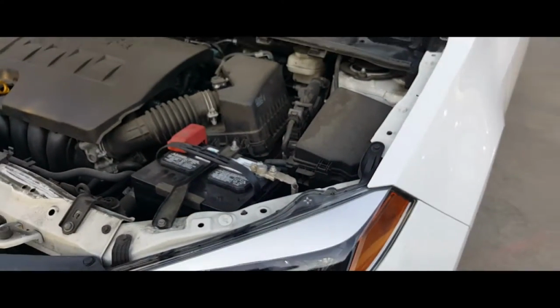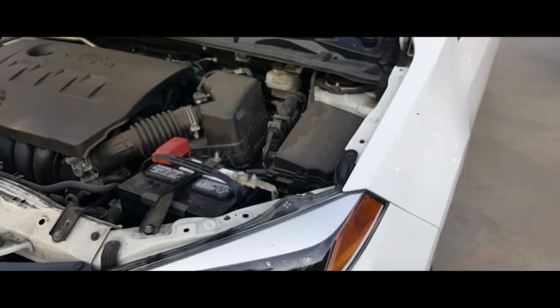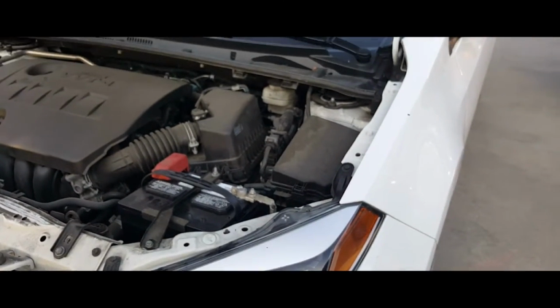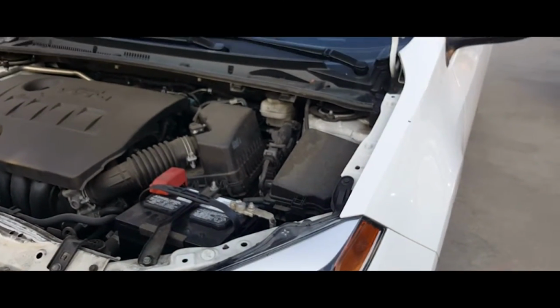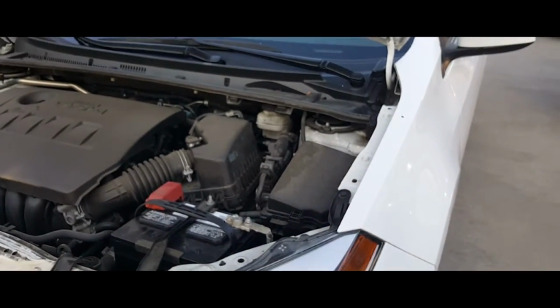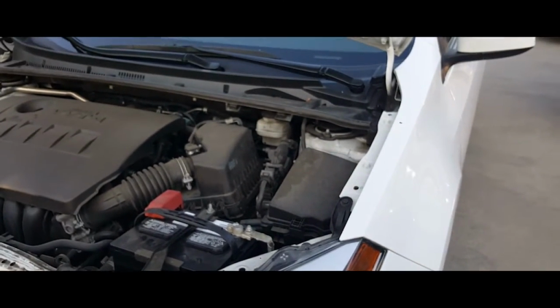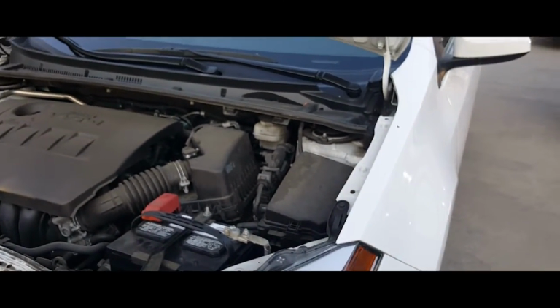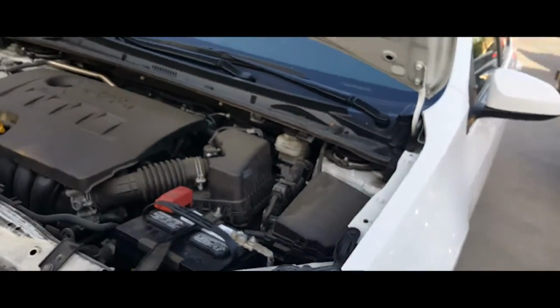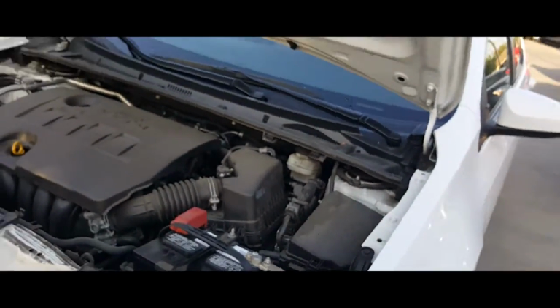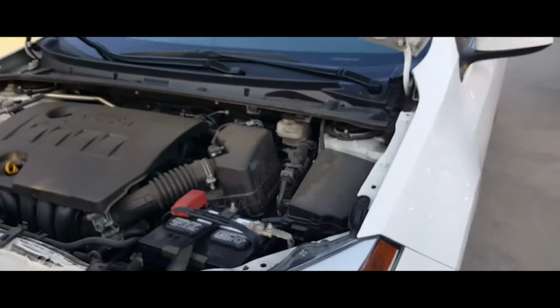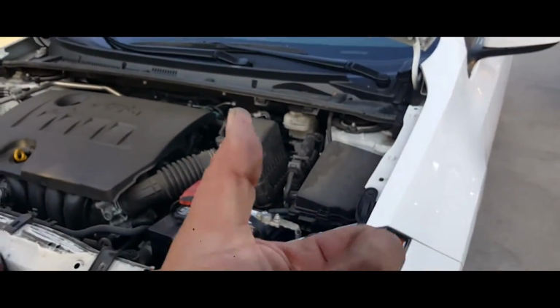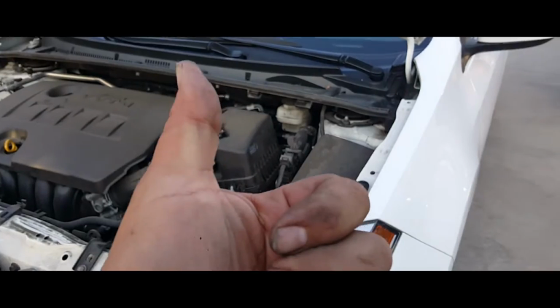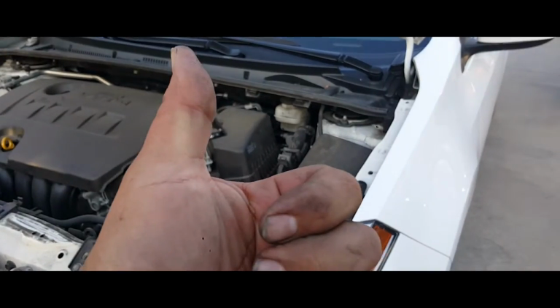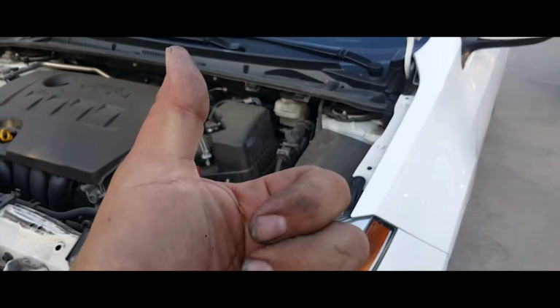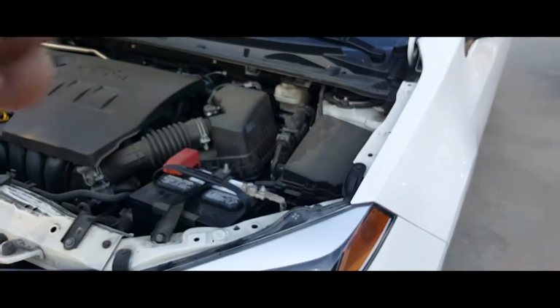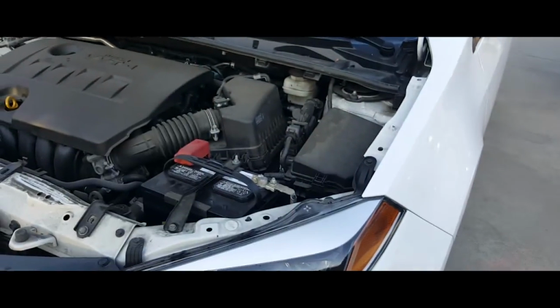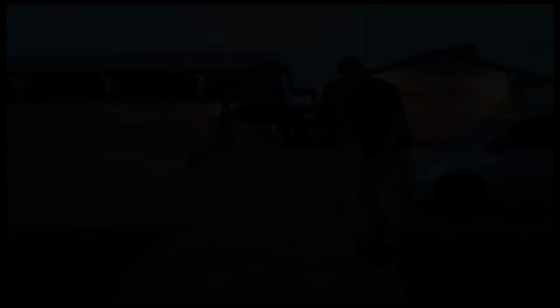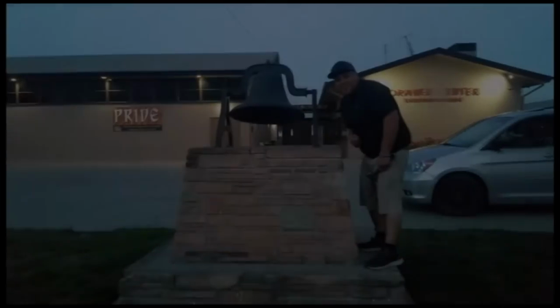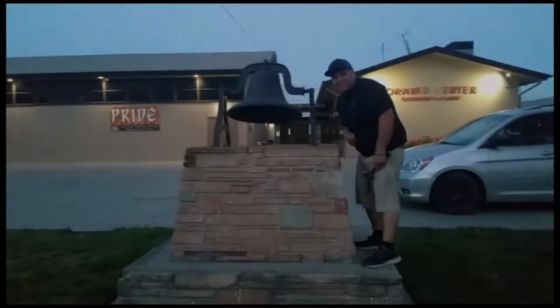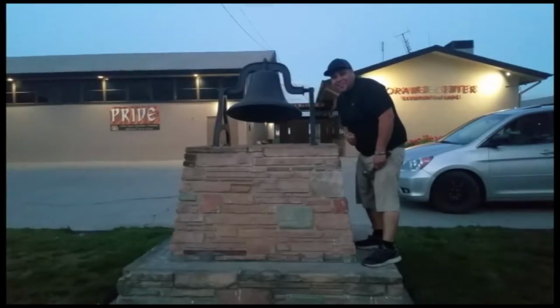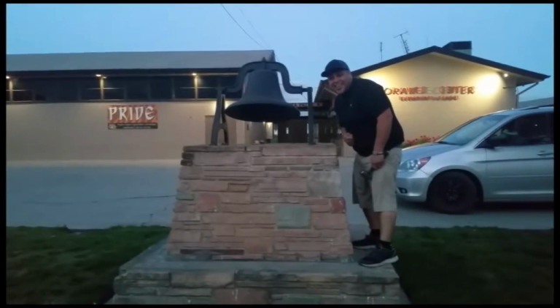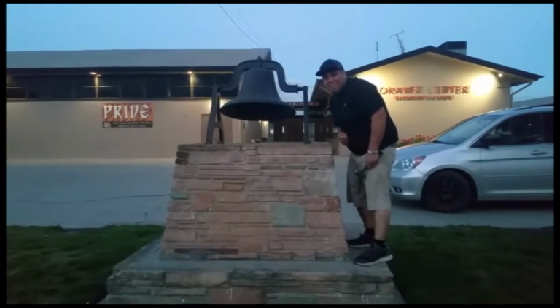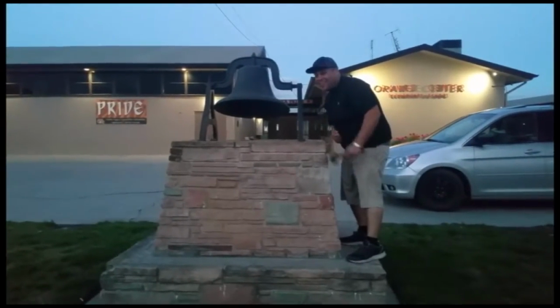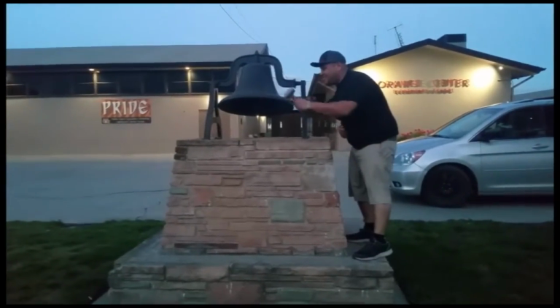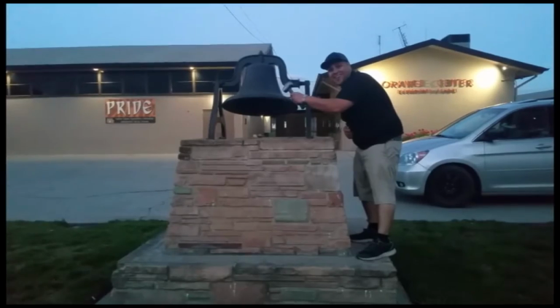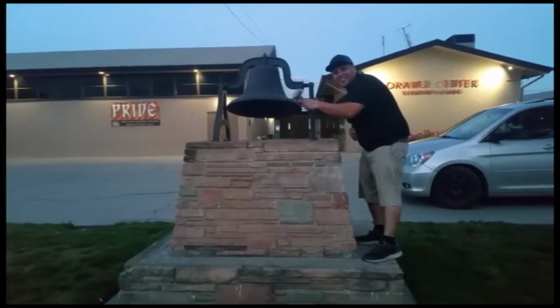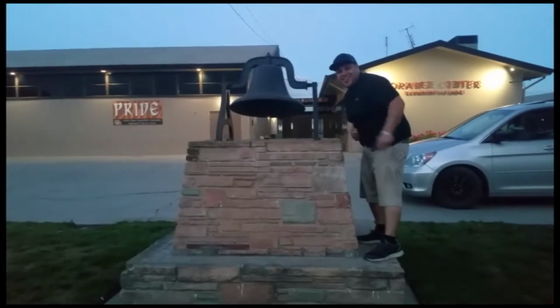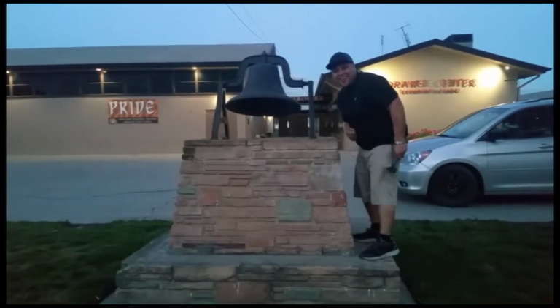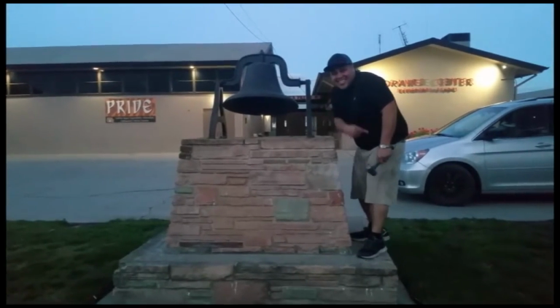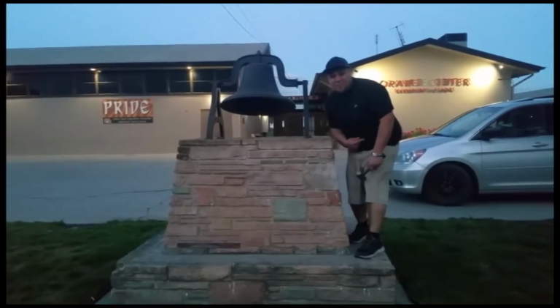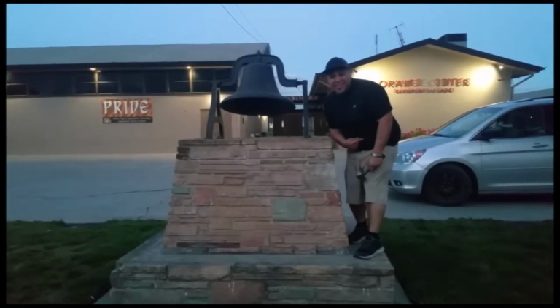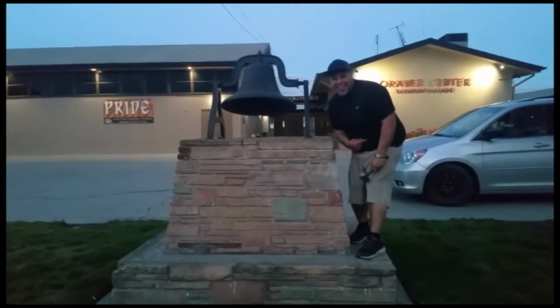Sweet, thank you for watching. If you can, subscribe — don't forget to hit that bell. Alright, let's get out of here.